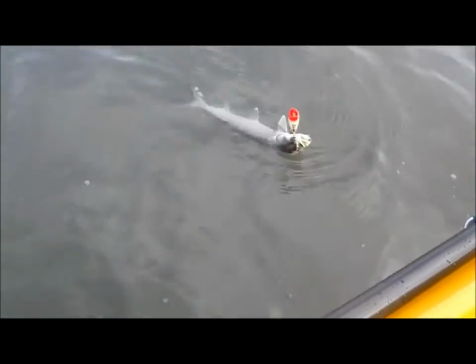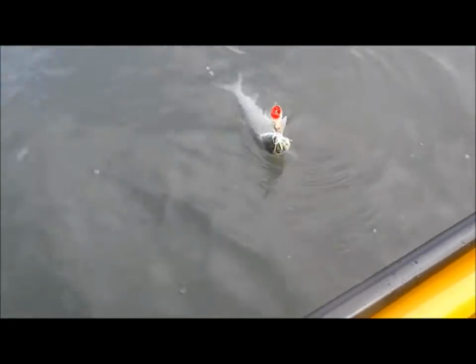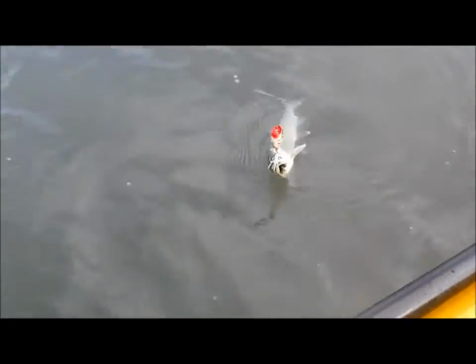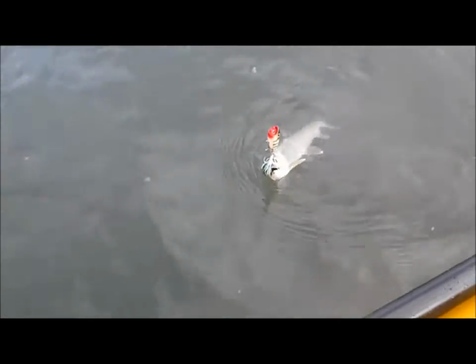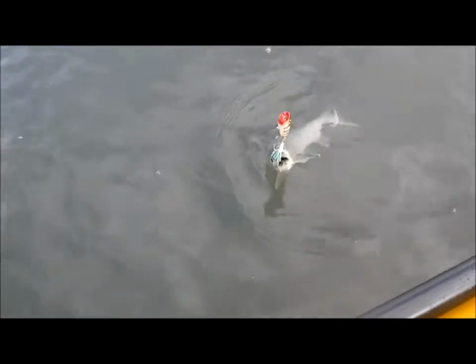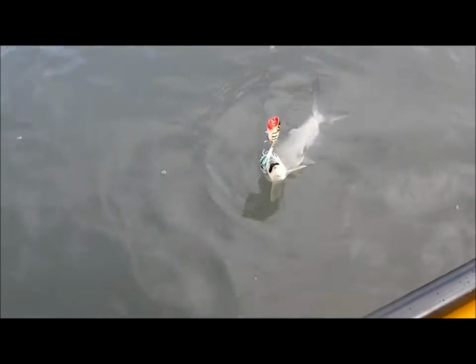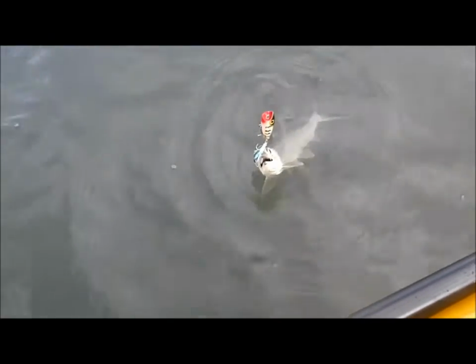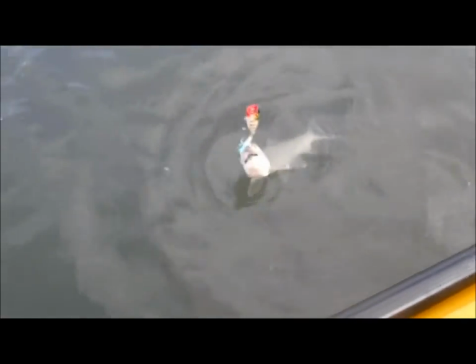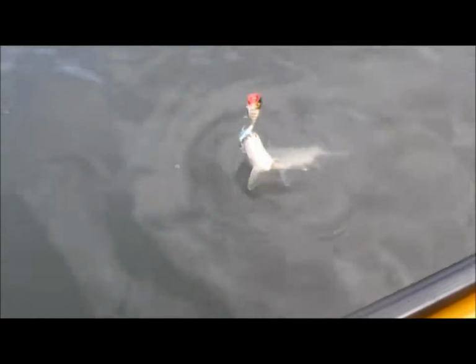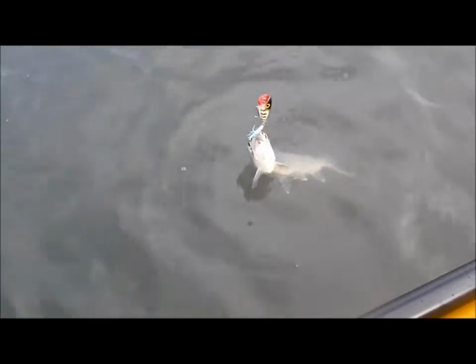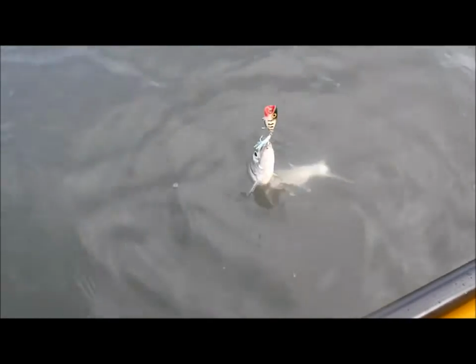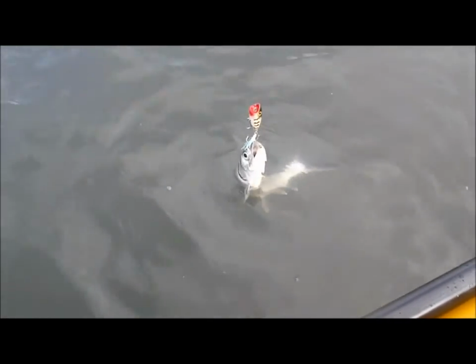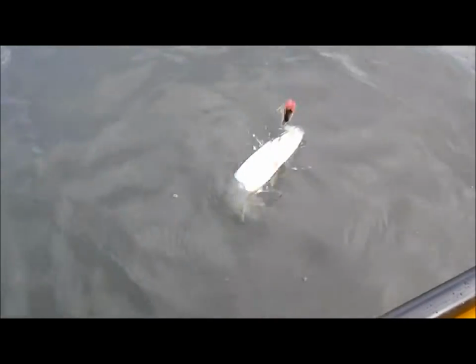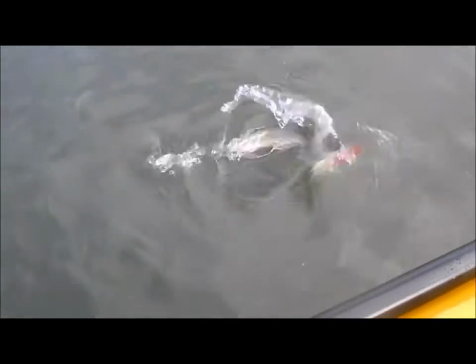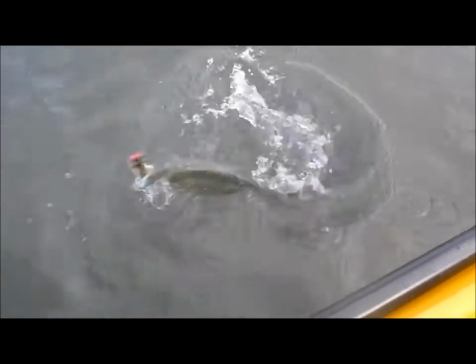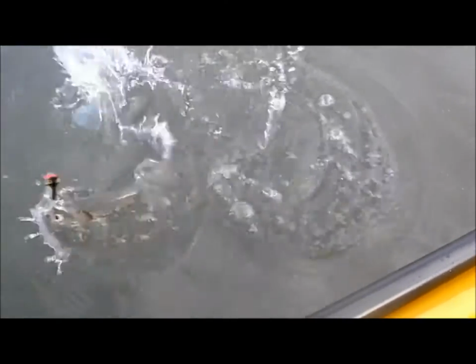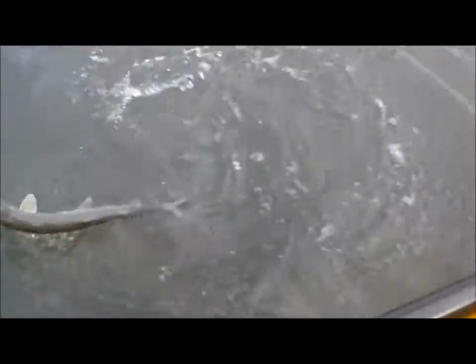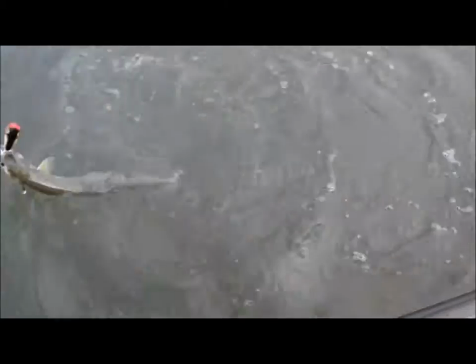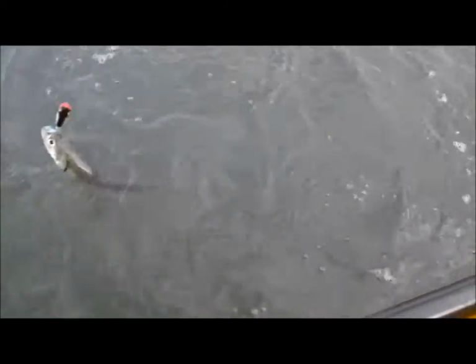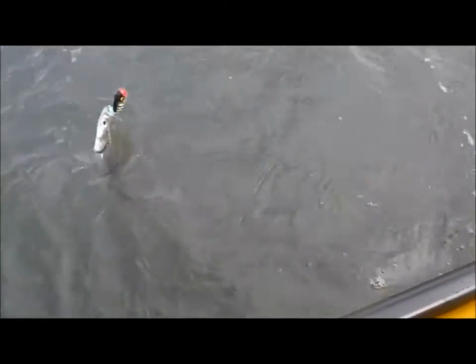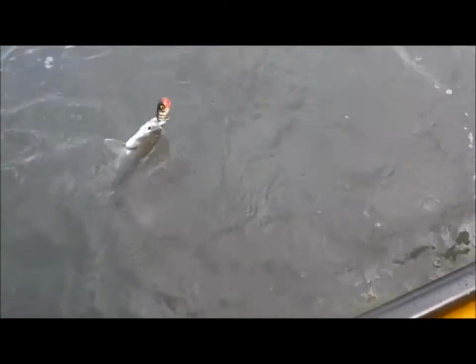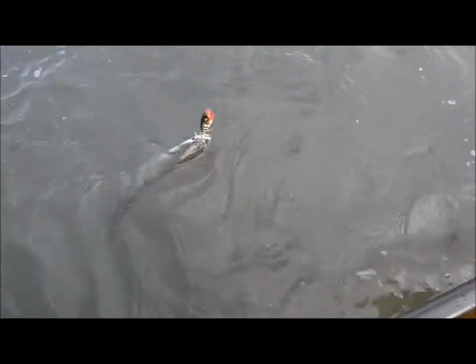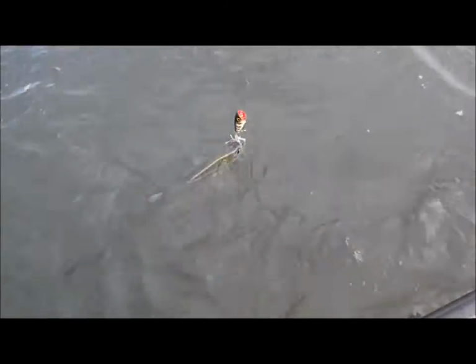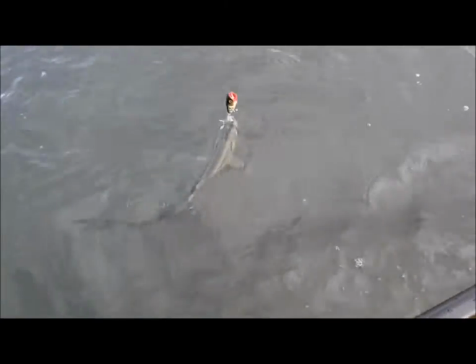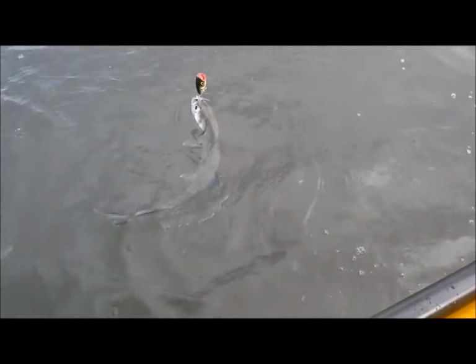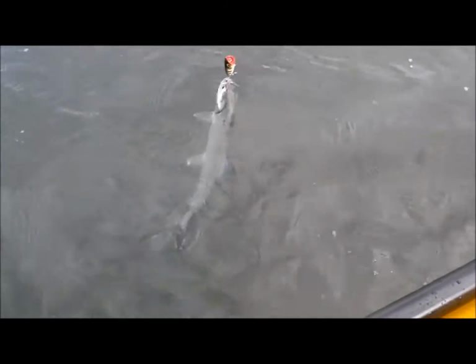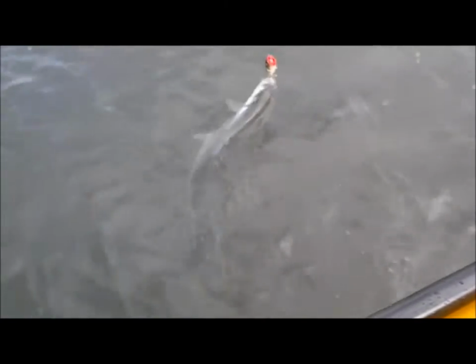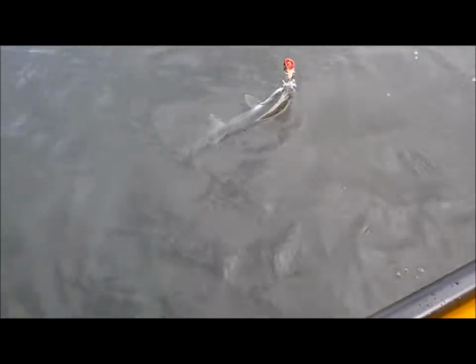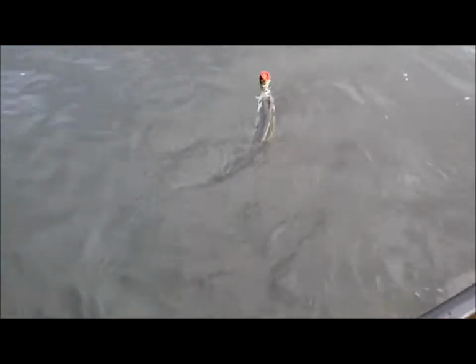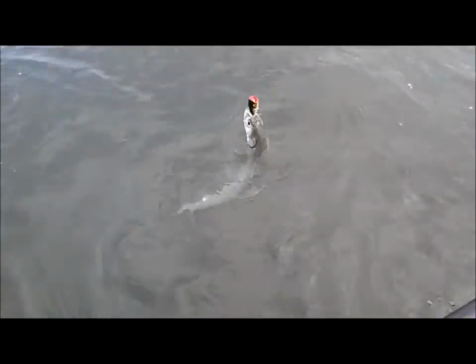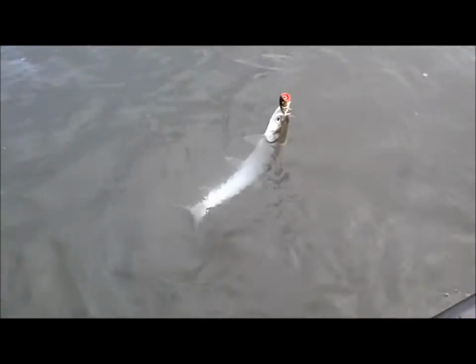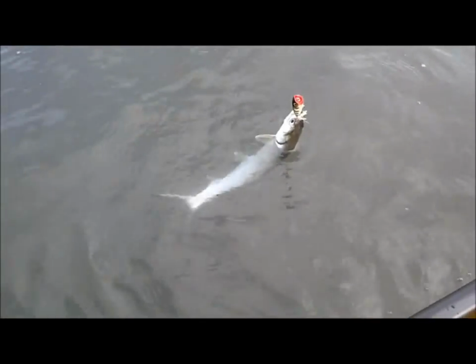They call them small tarpon, or poor man's tarpon. They jump, they fight, they go crazy, and they're an absolute riot.